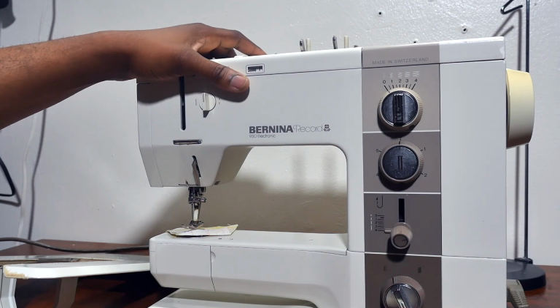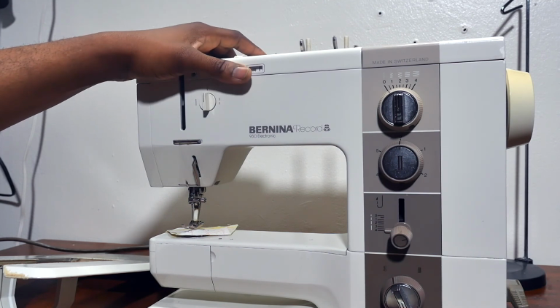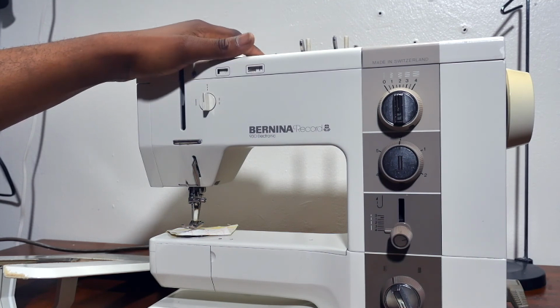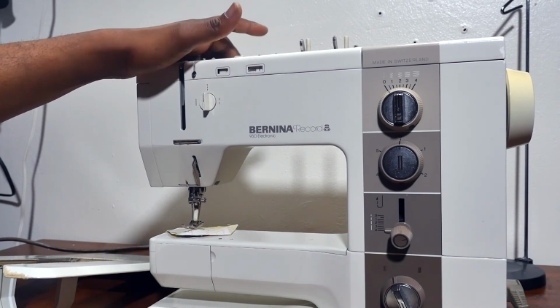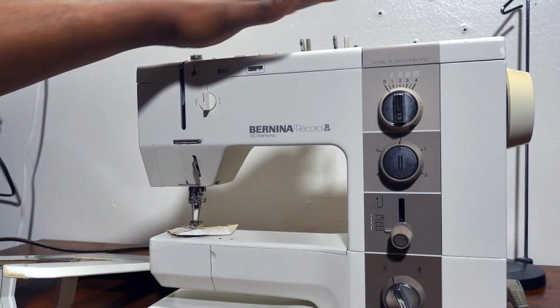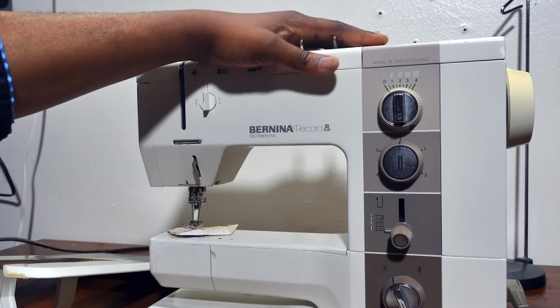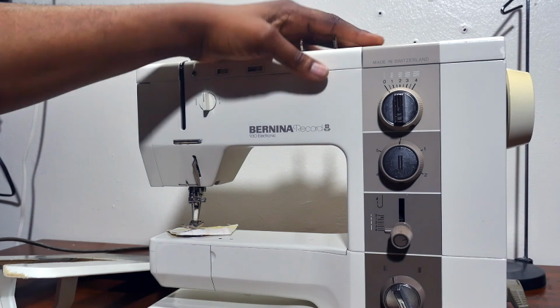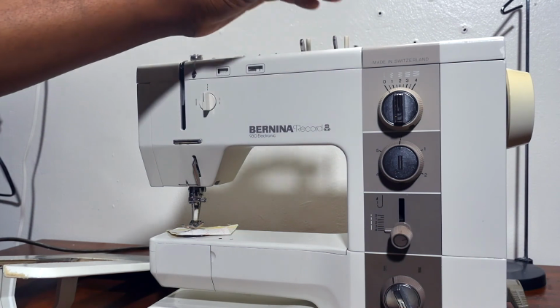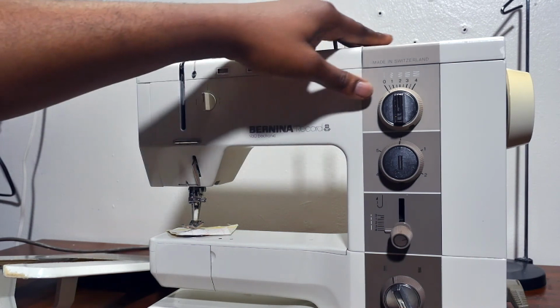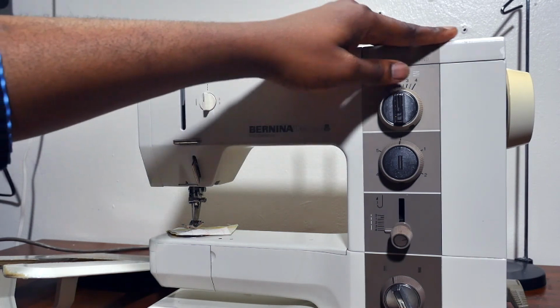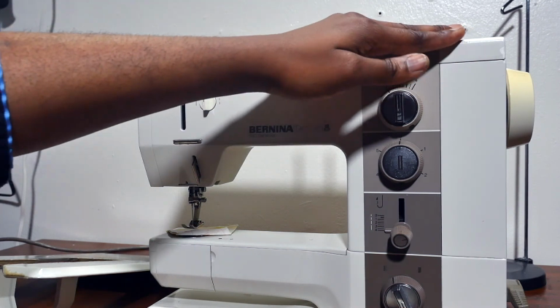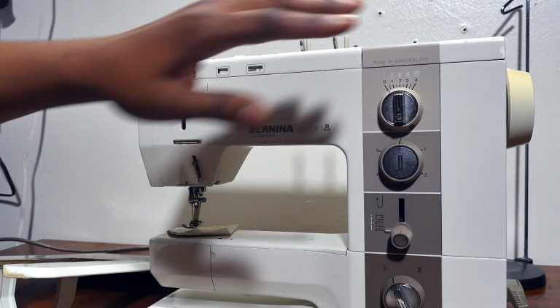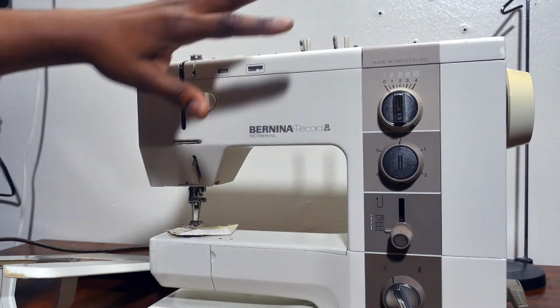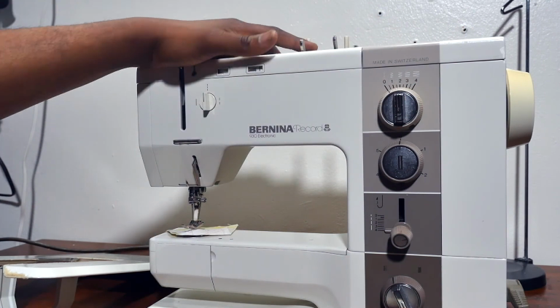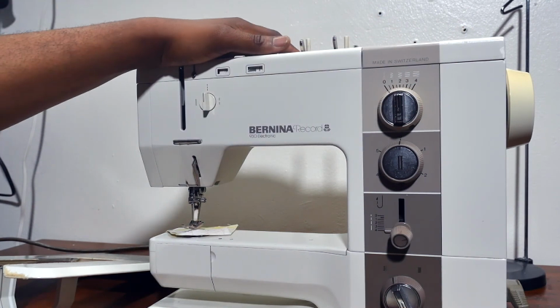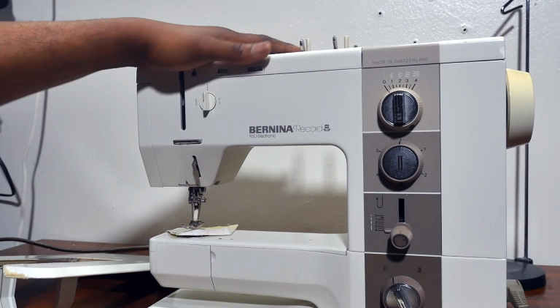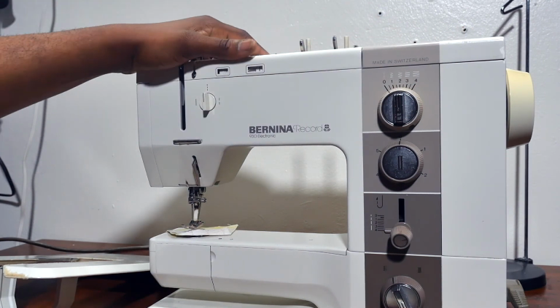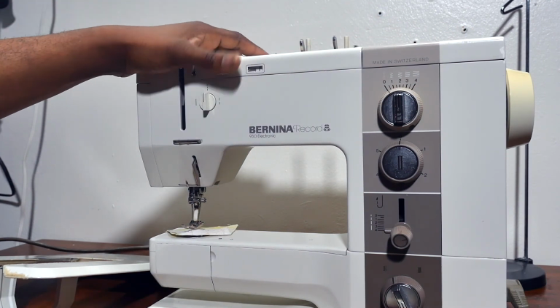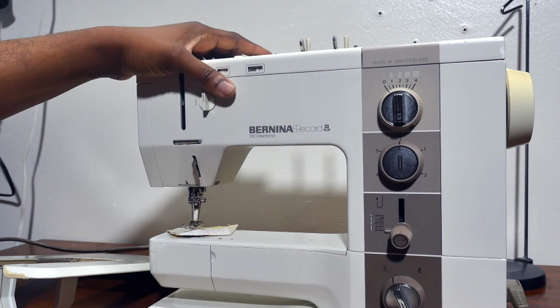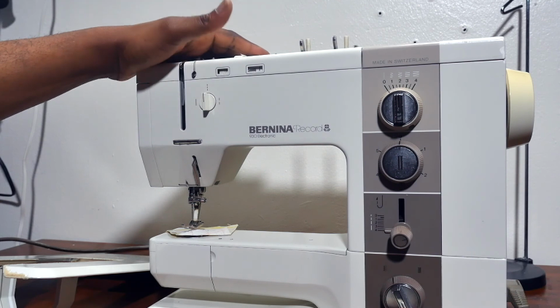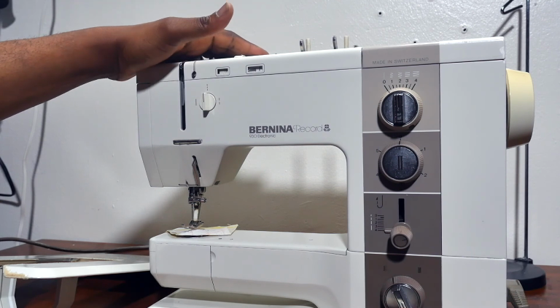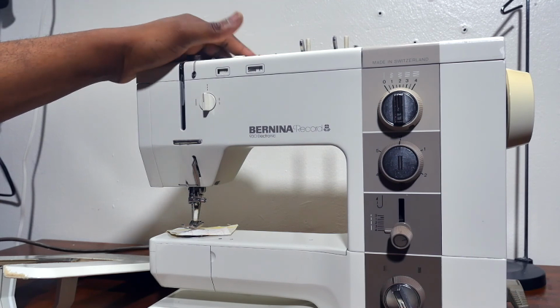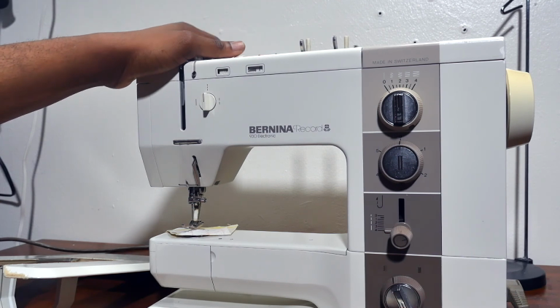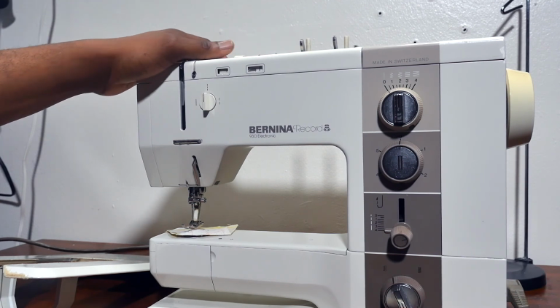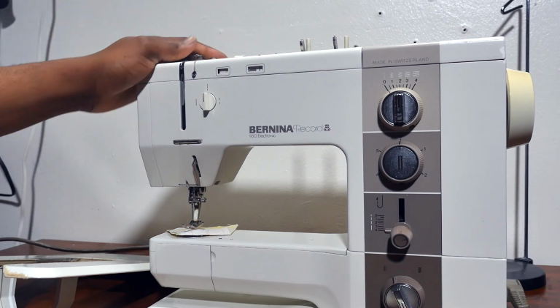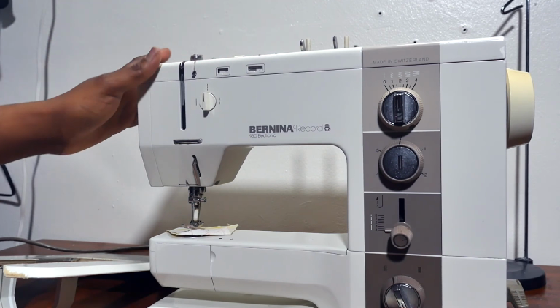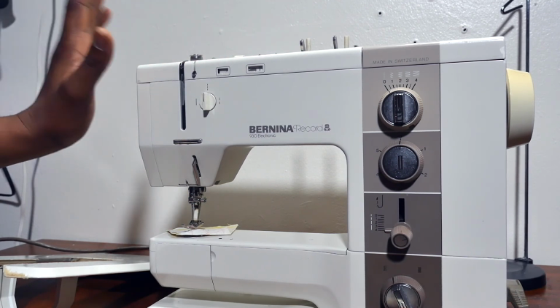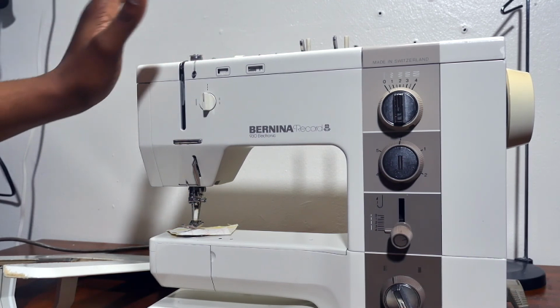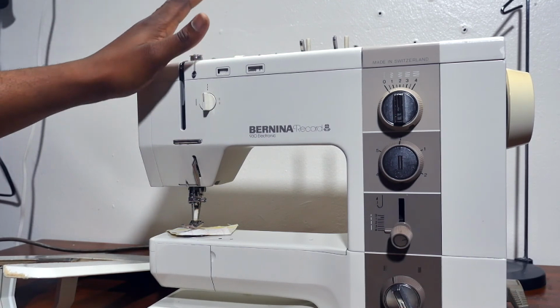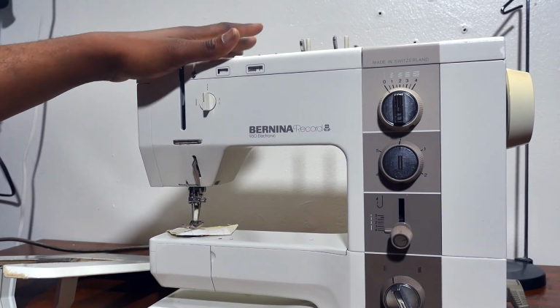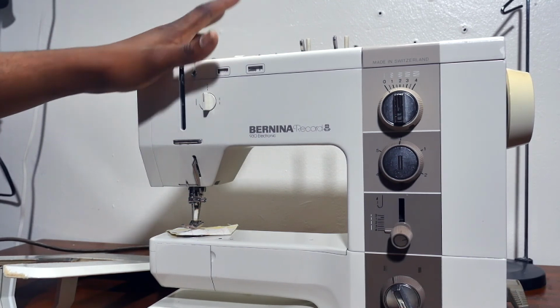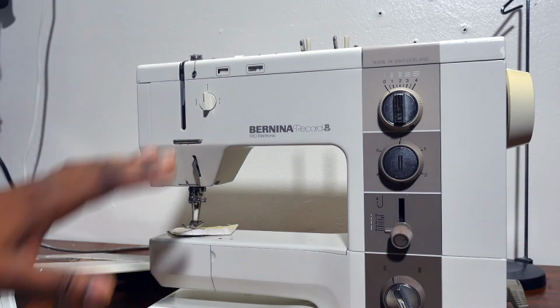But now, if you're going to get any of these machines, they cost a lot of money — it's like you're buying vintage cars. But they're pretty good; they work very well.